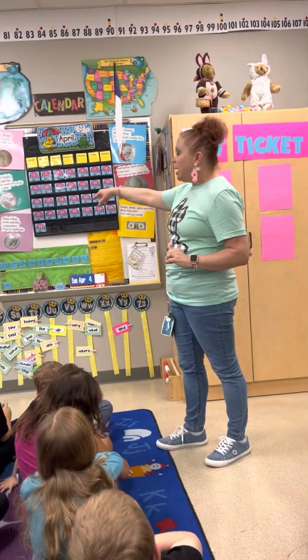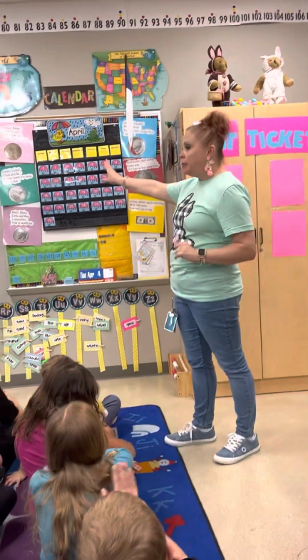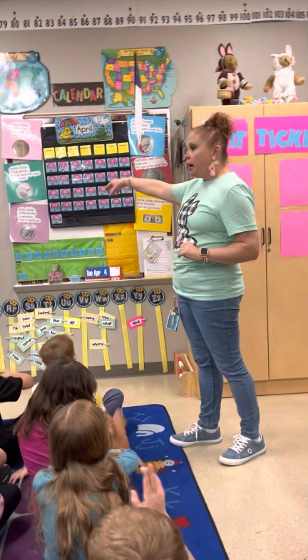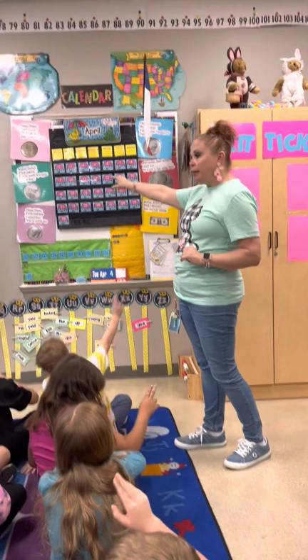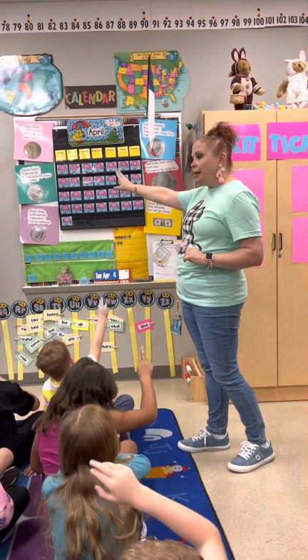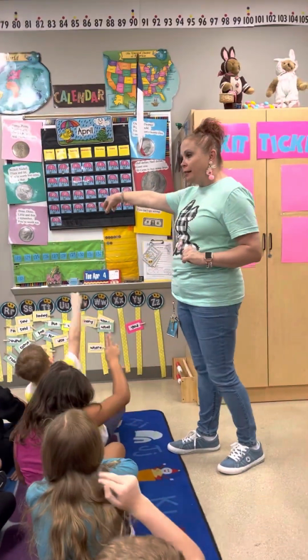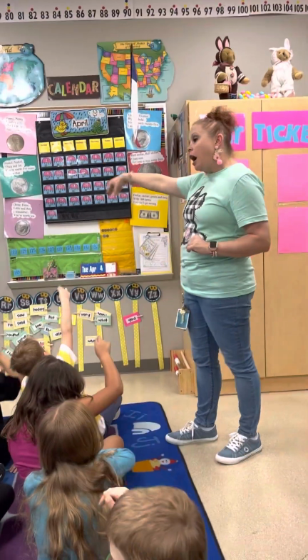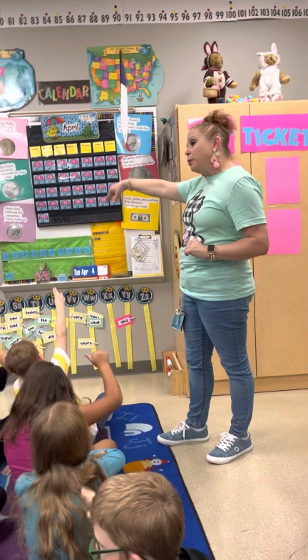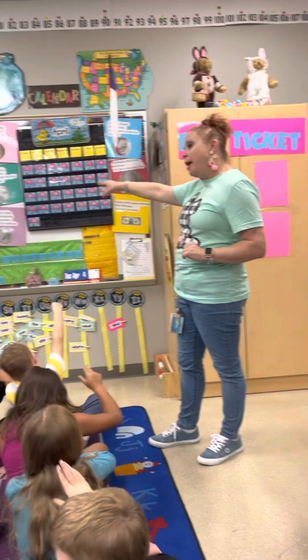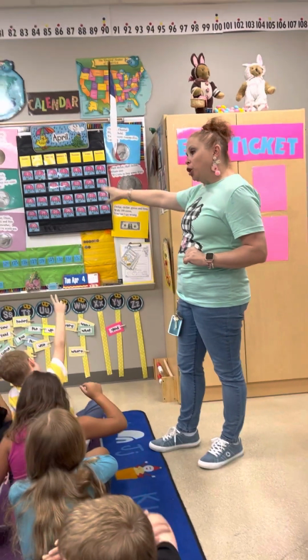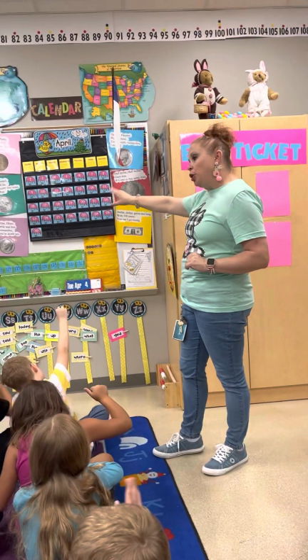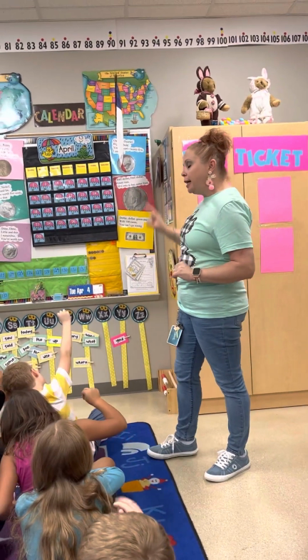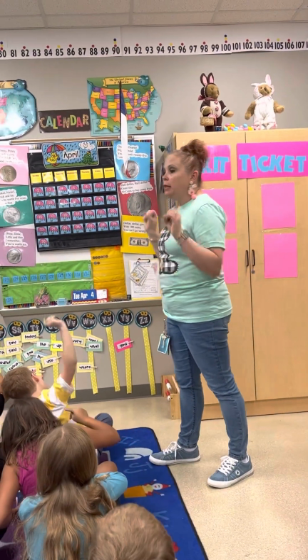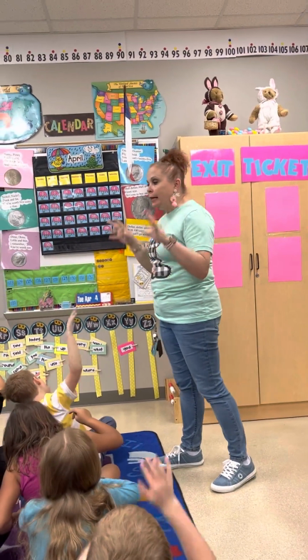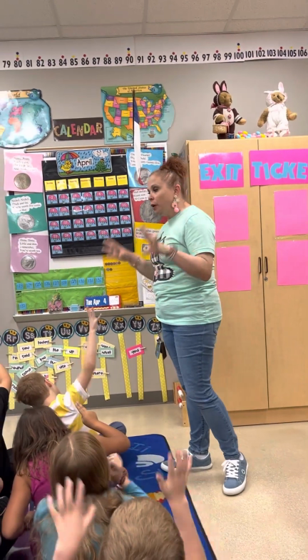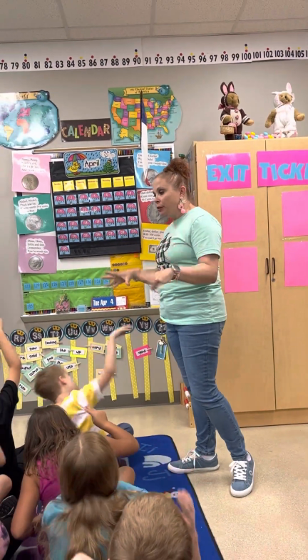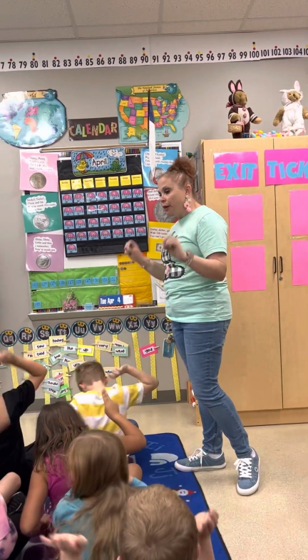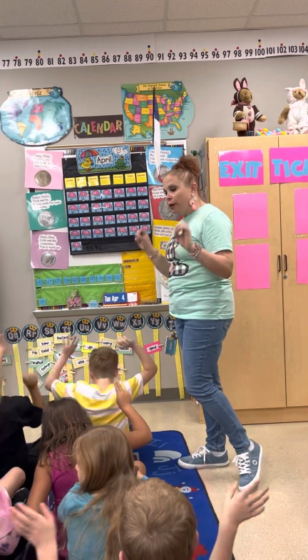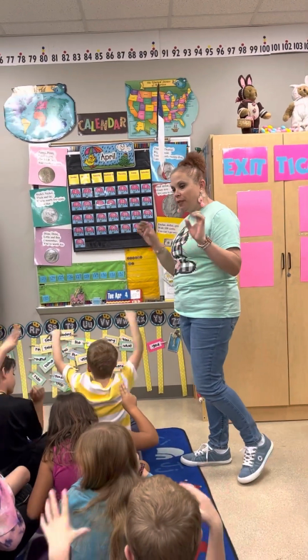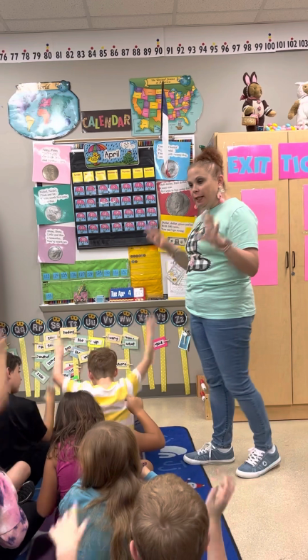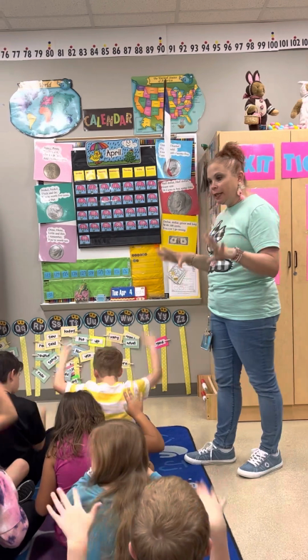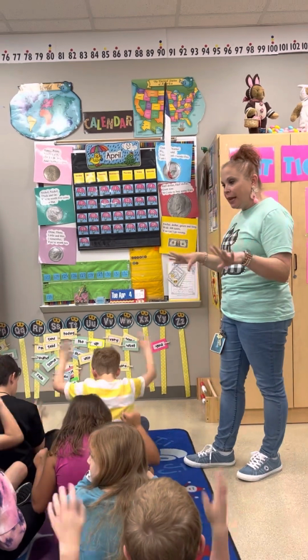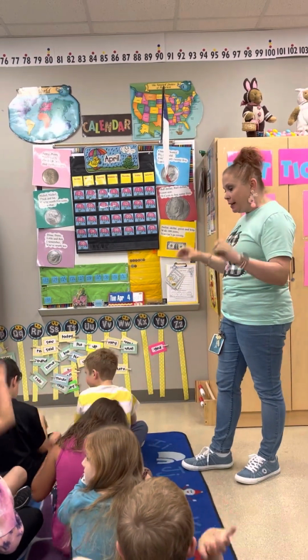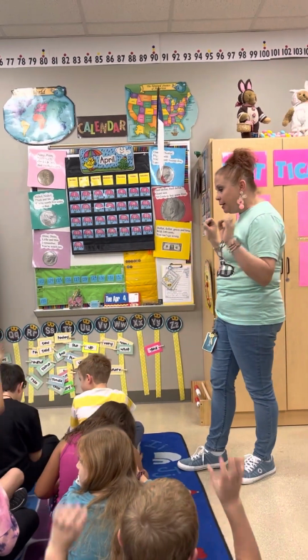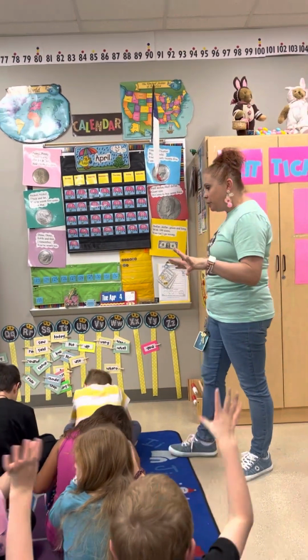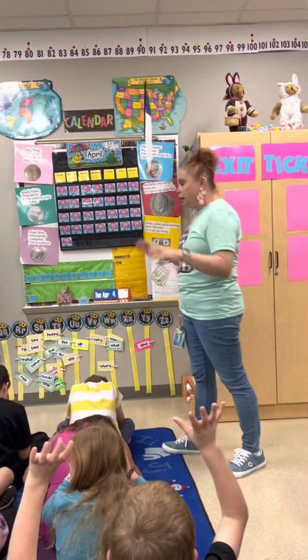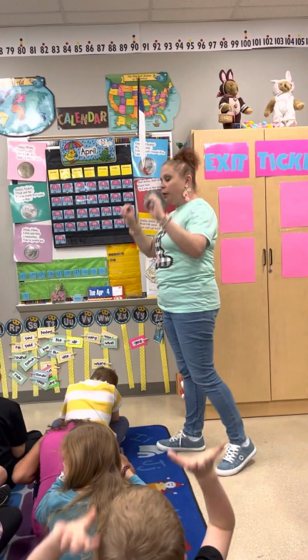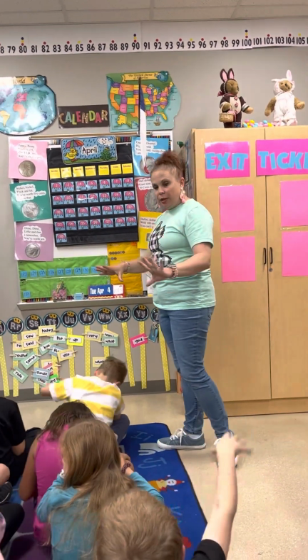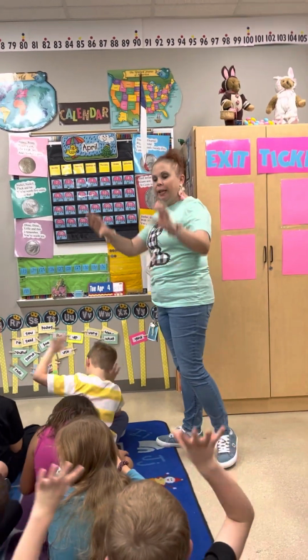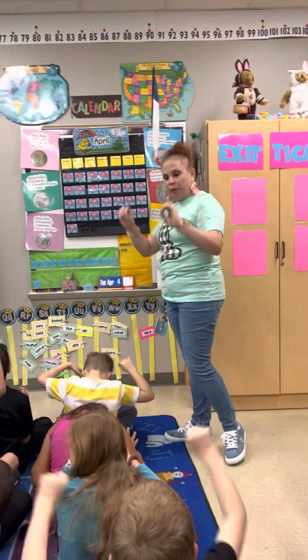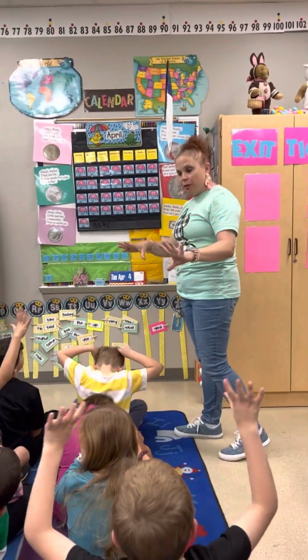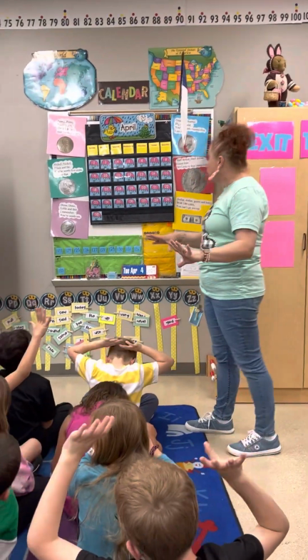Dime, dime, little and thin. I remember you're worth 10. 10, 20, 30, 40, 50, 60, 70, 80, 90, 100, 110, 120.